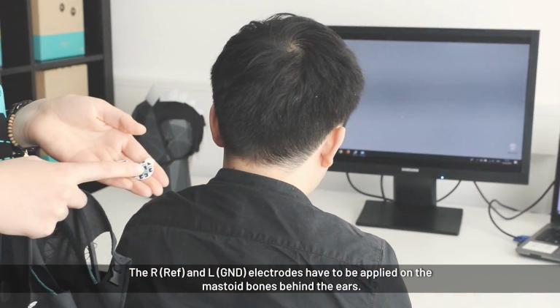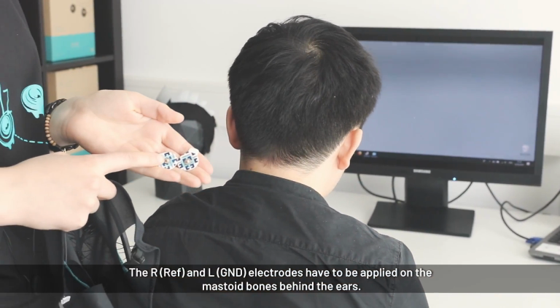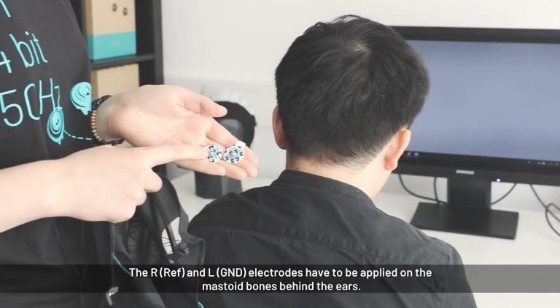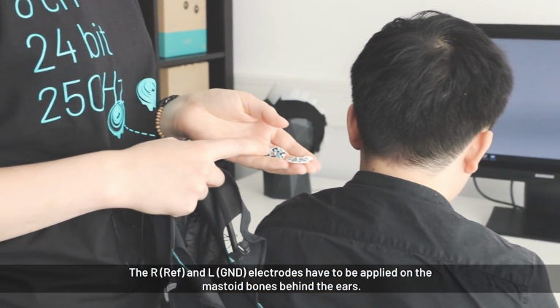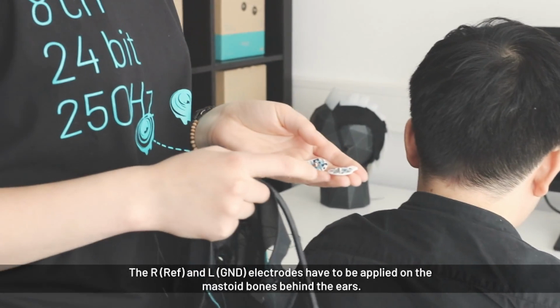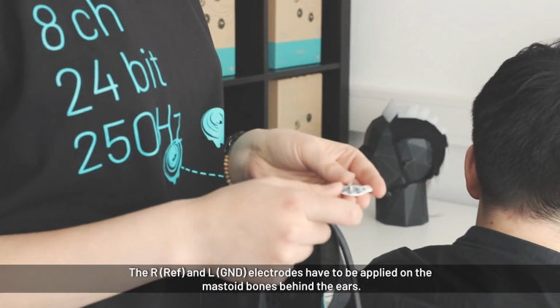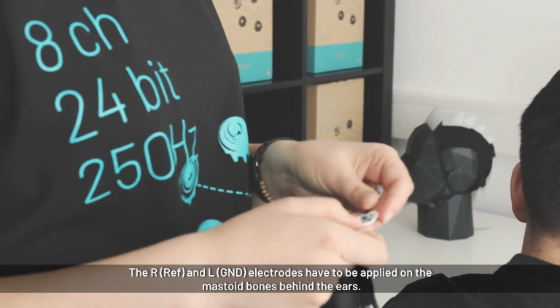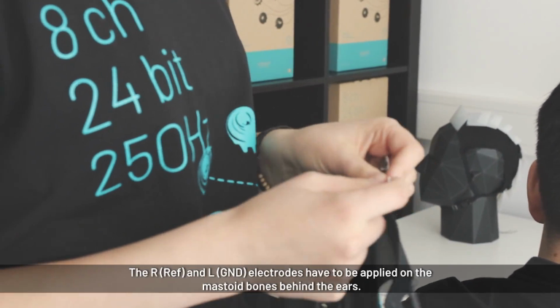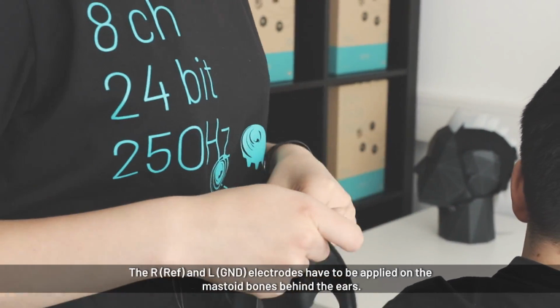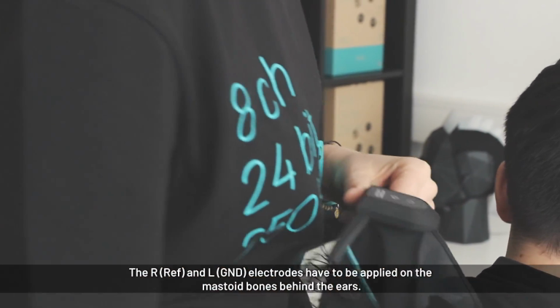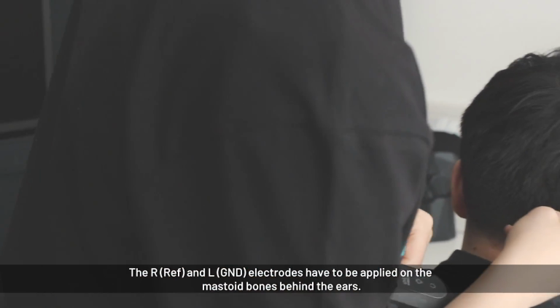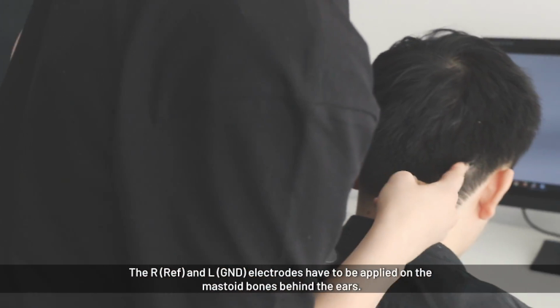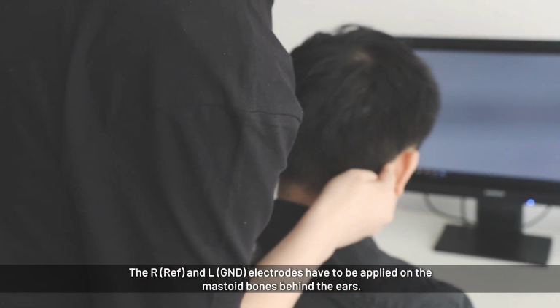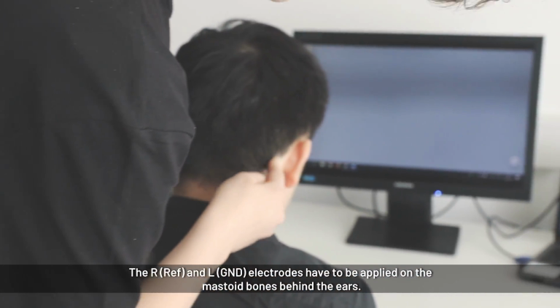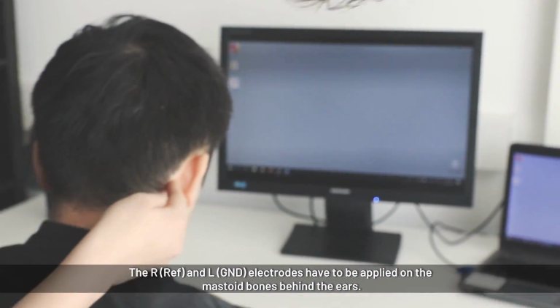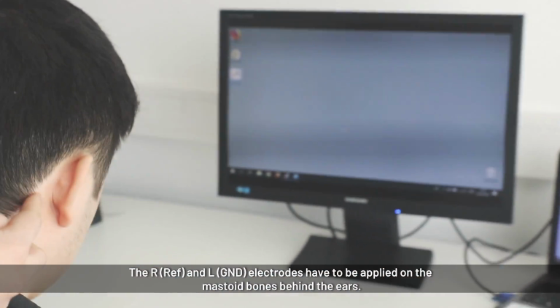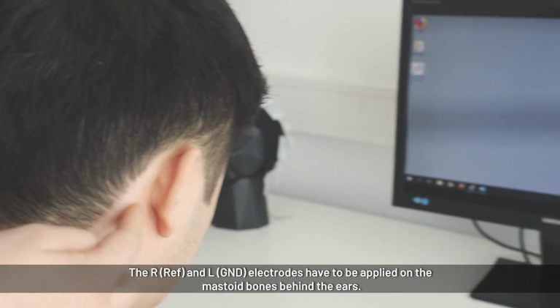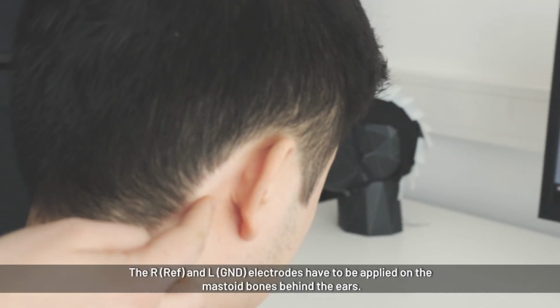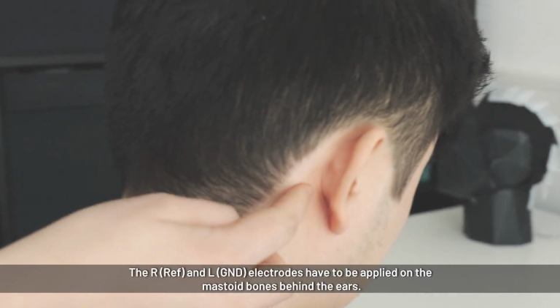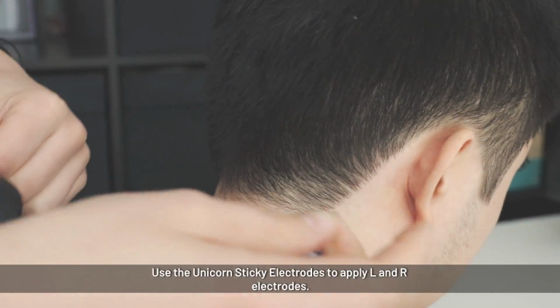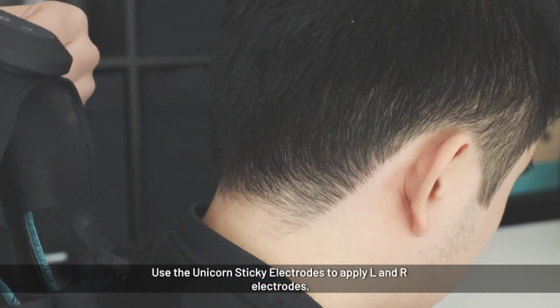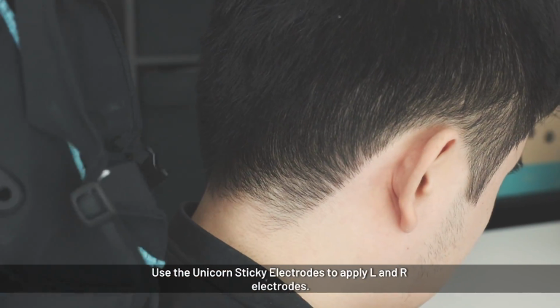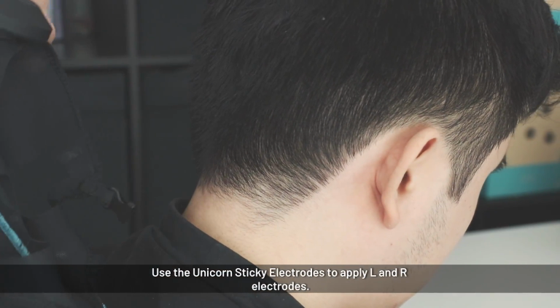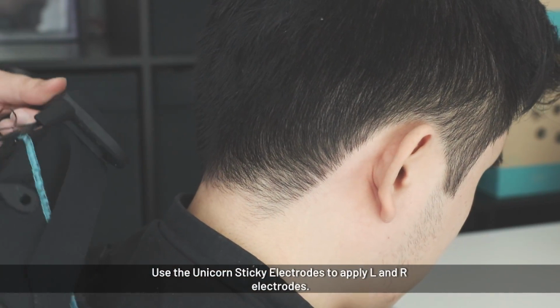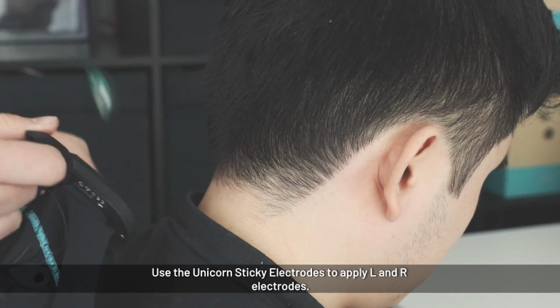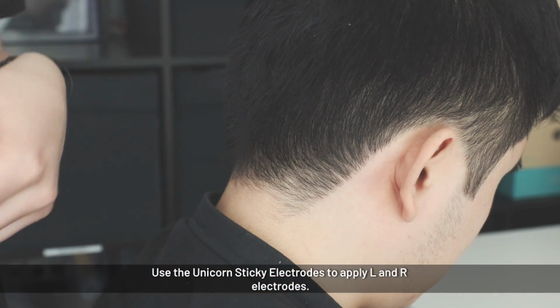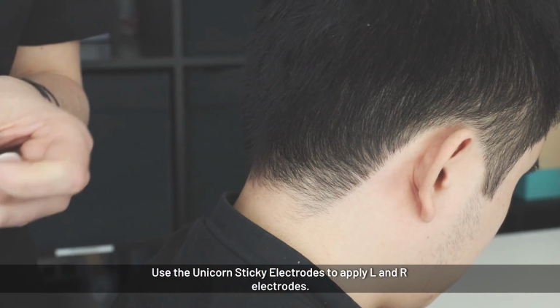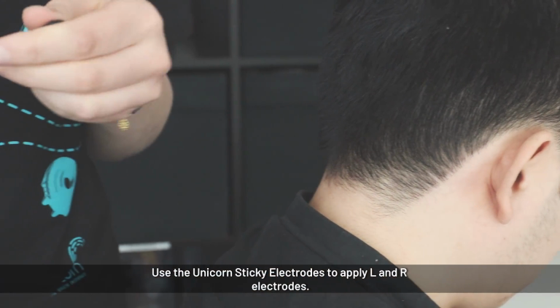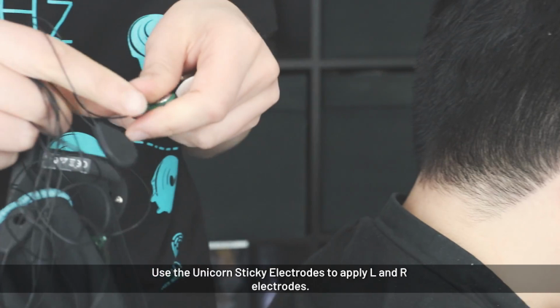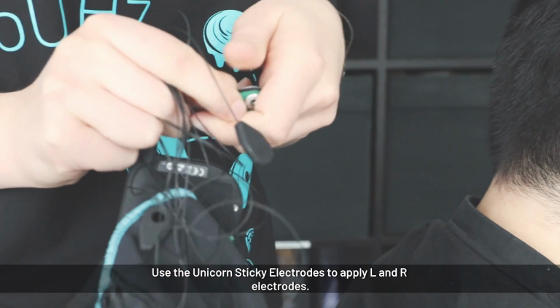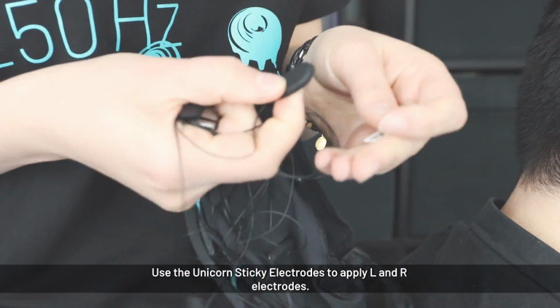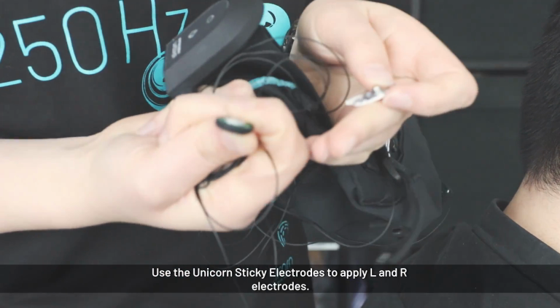This is how to put on the unicorn, which is going to be positioned on the left and right mastoideus — the space on the bone behind the ear. We connect those two to the ground and reference electrode.